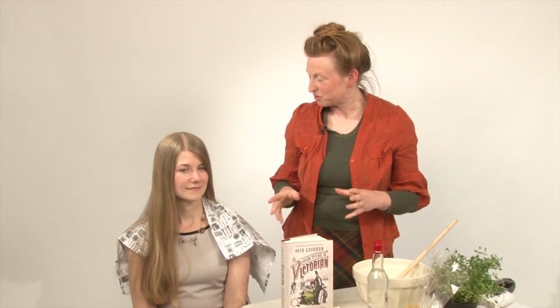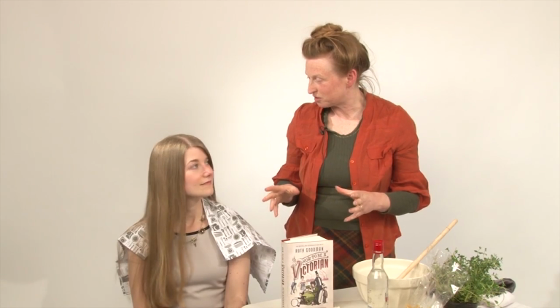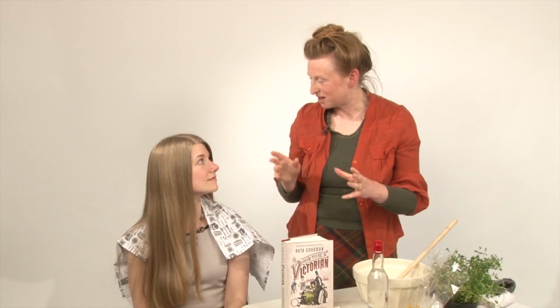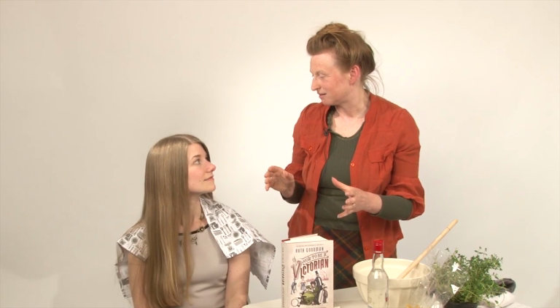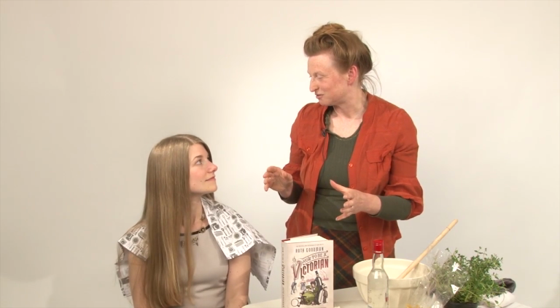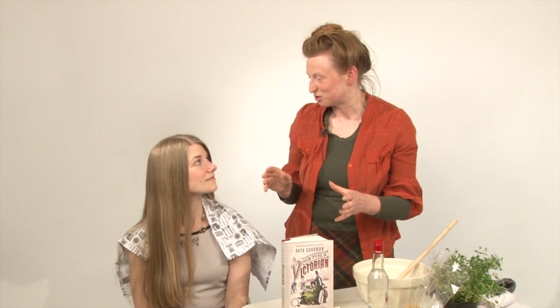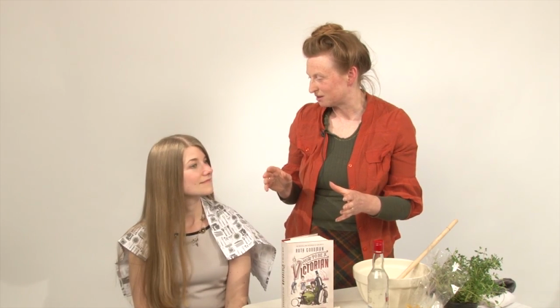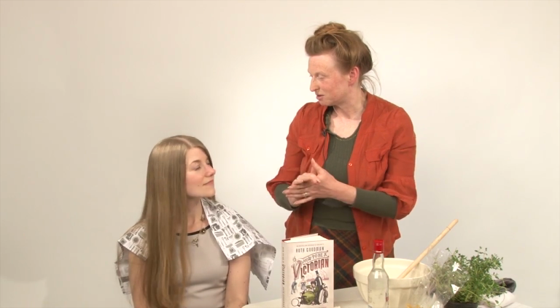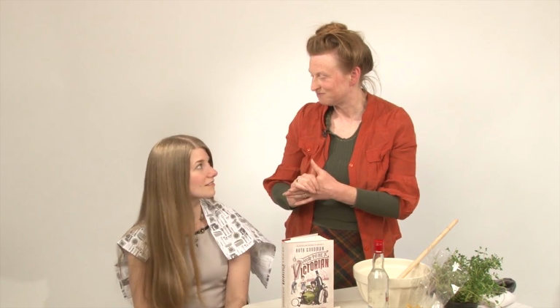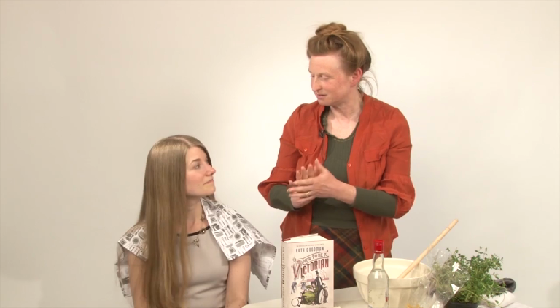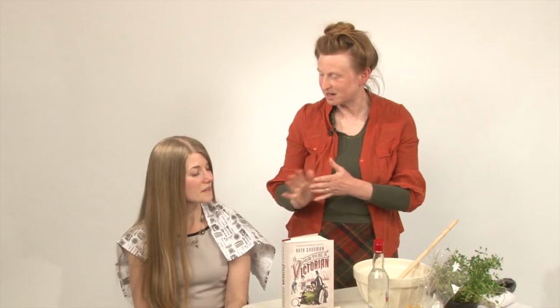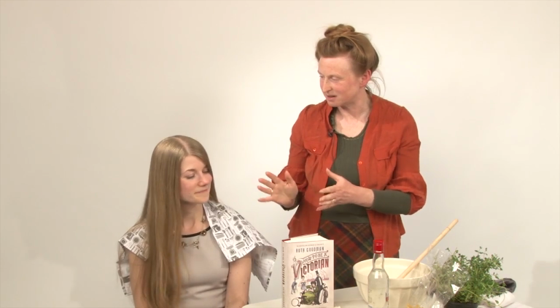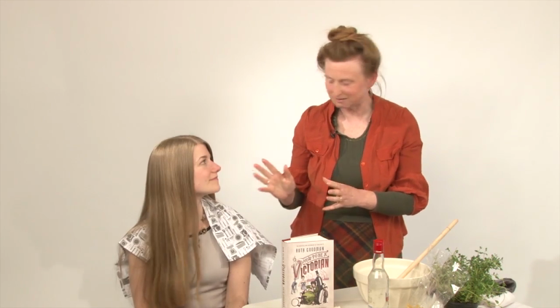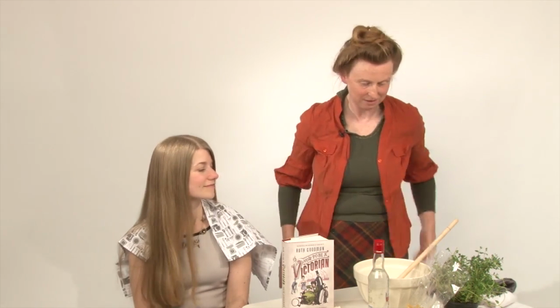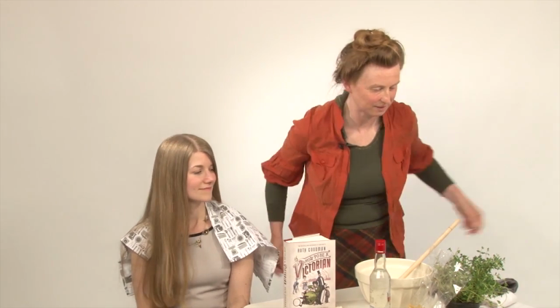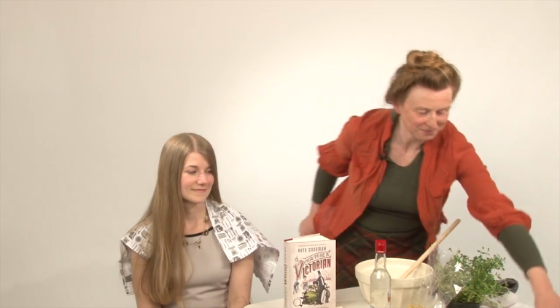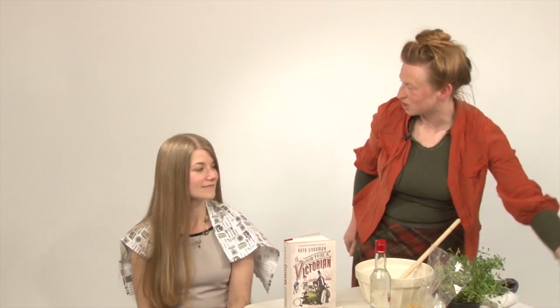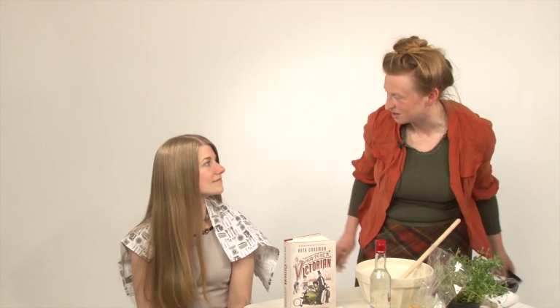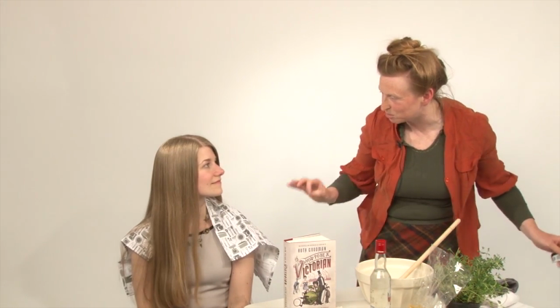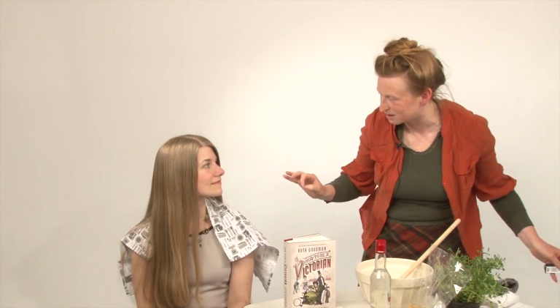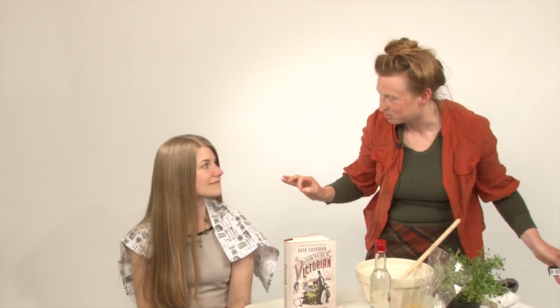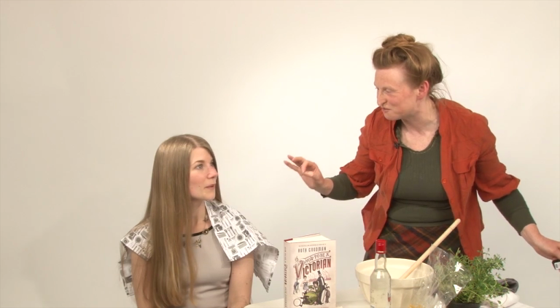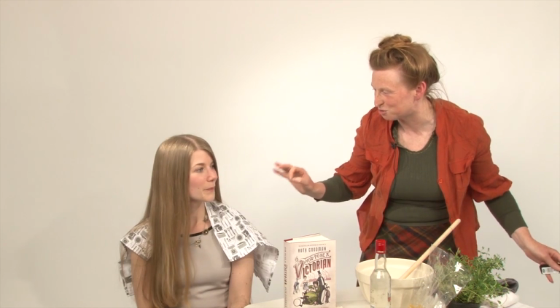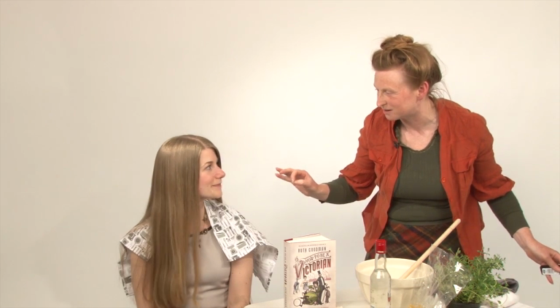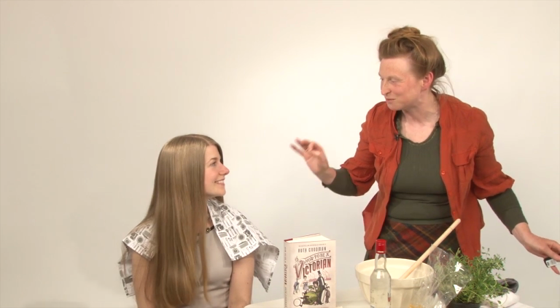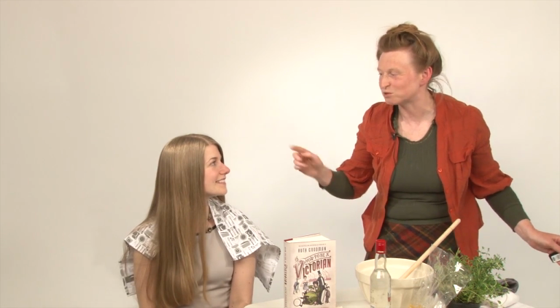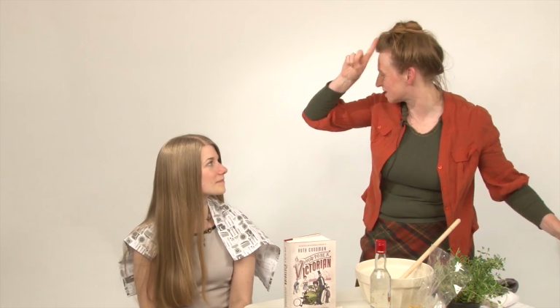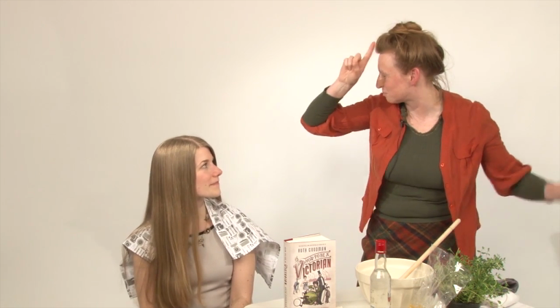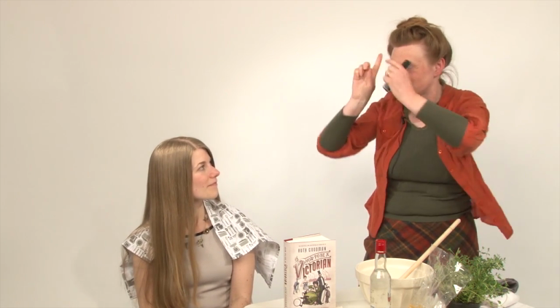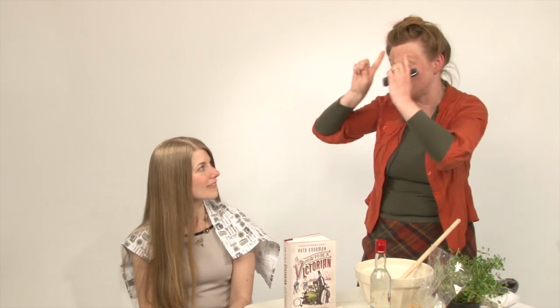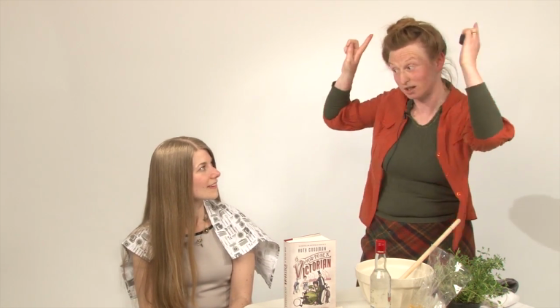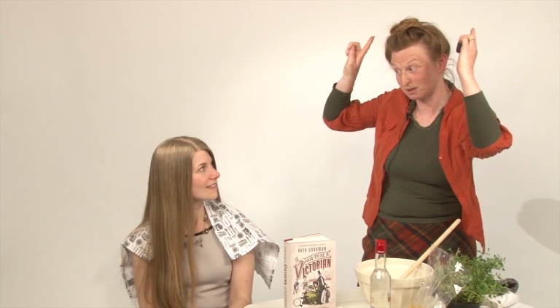So, how about if we go for the really beginning of Victoria's reign? So, 1839. In which case, you need a double parting. Because for a very short period, it was fashionable not to have a single centre parting, but to have a V-shaped parting.